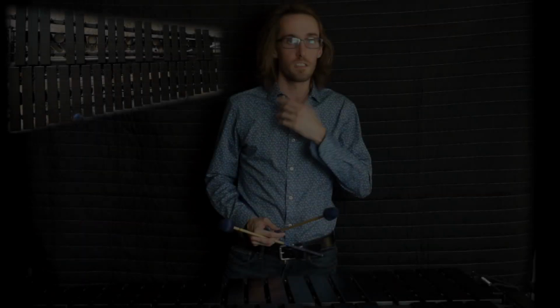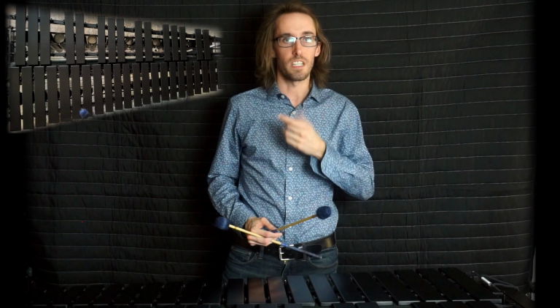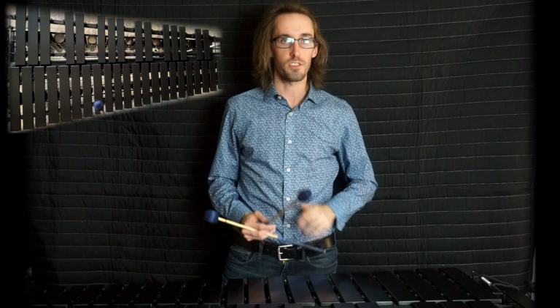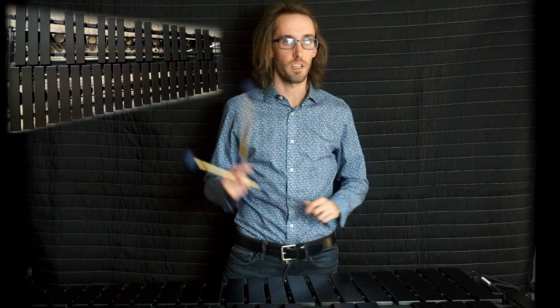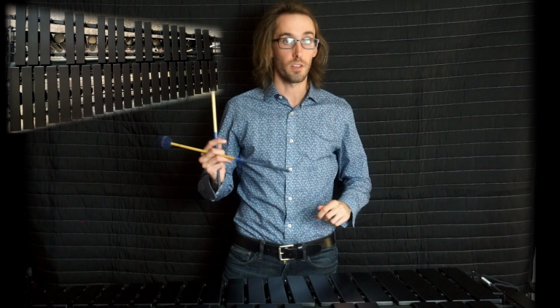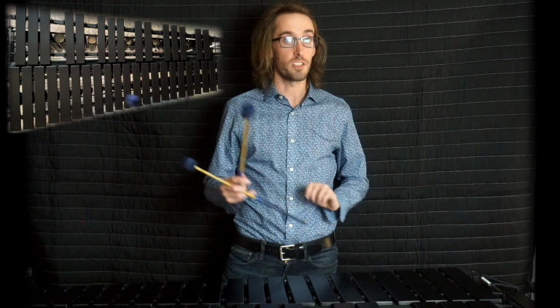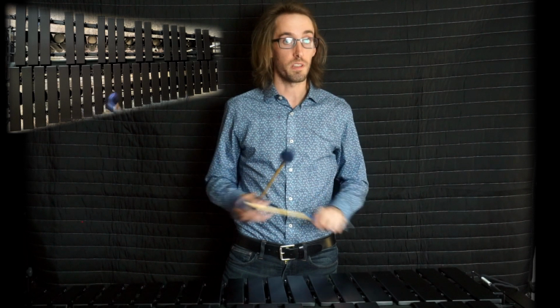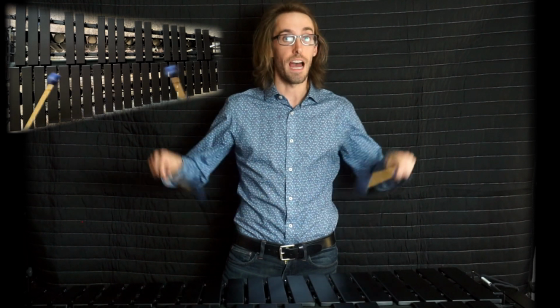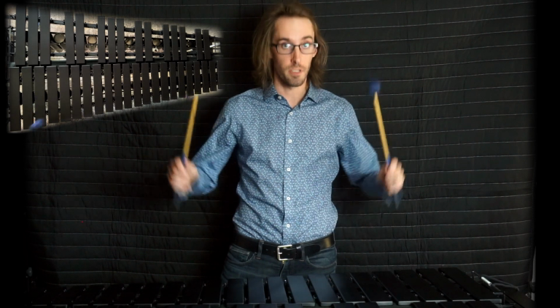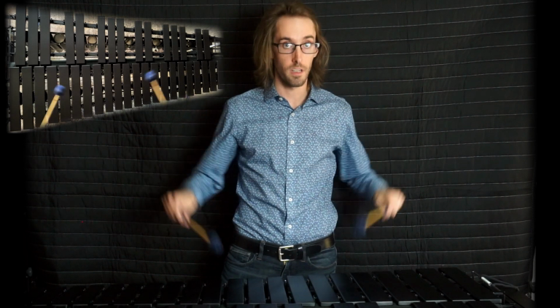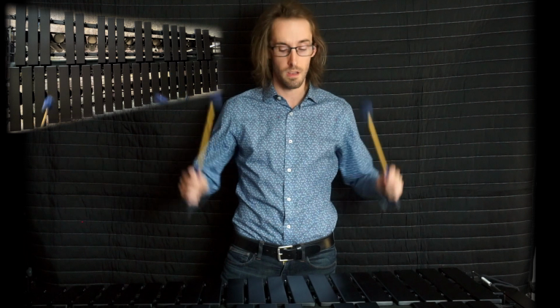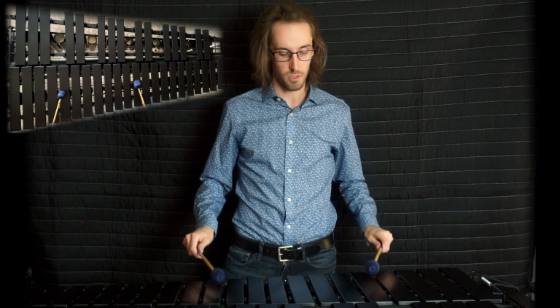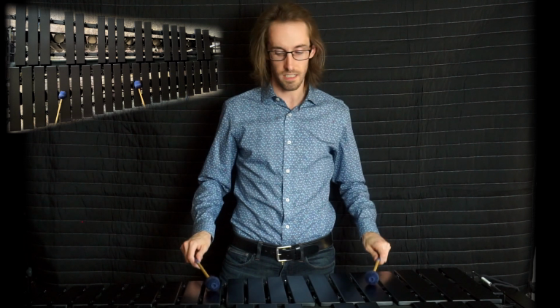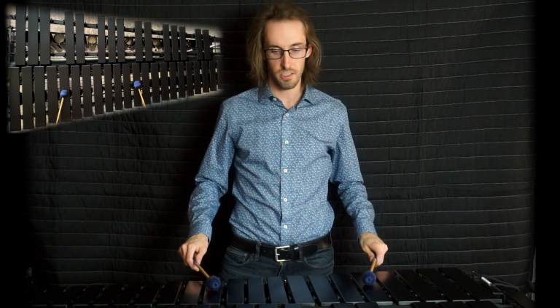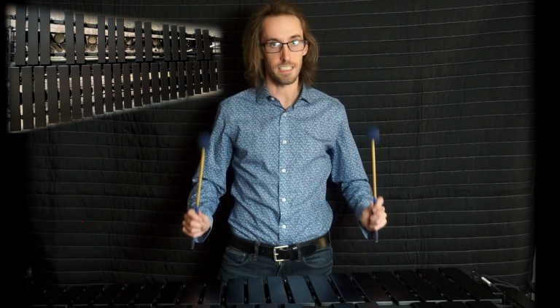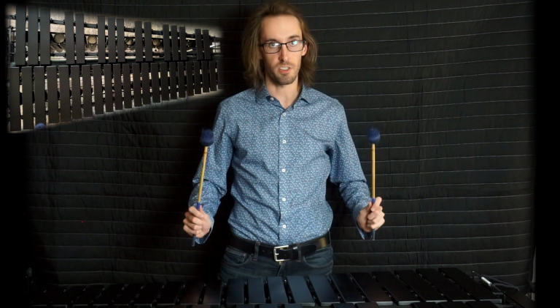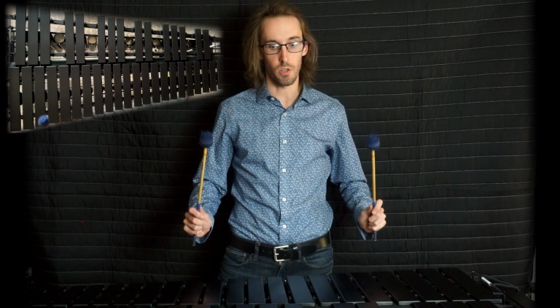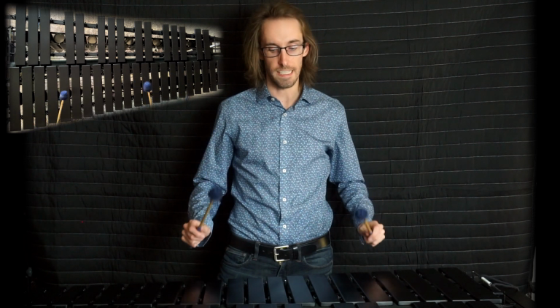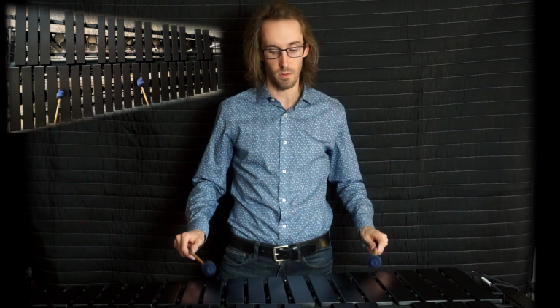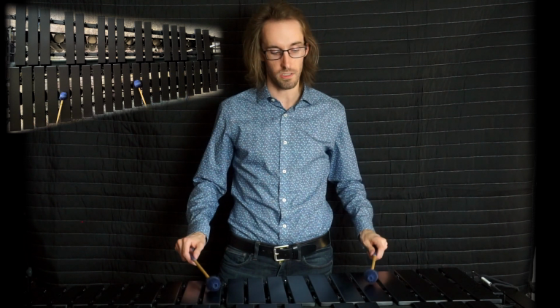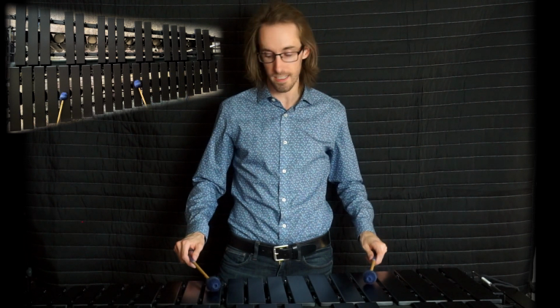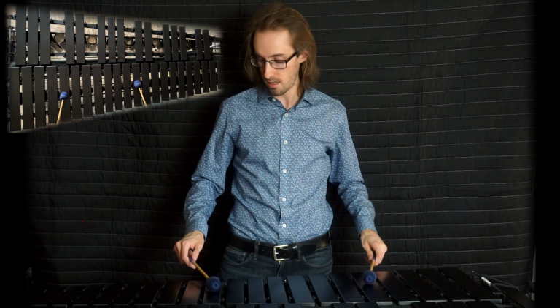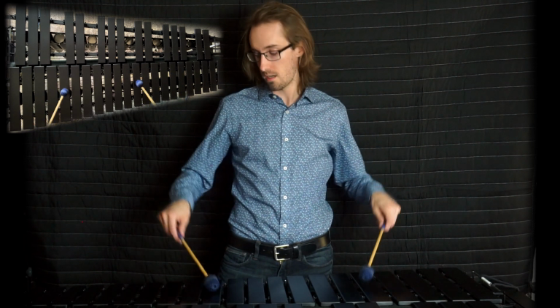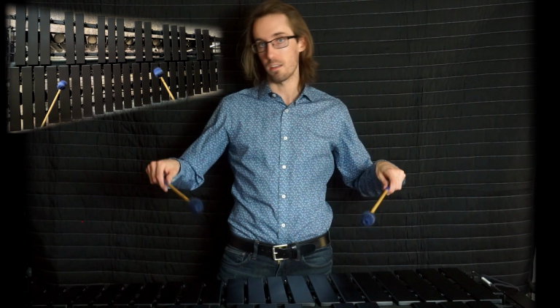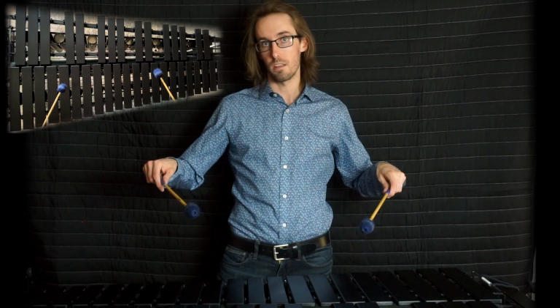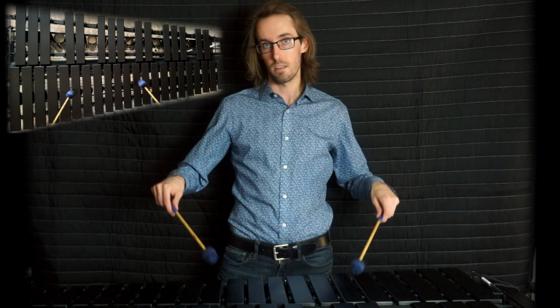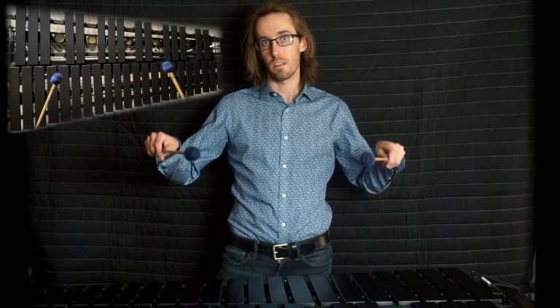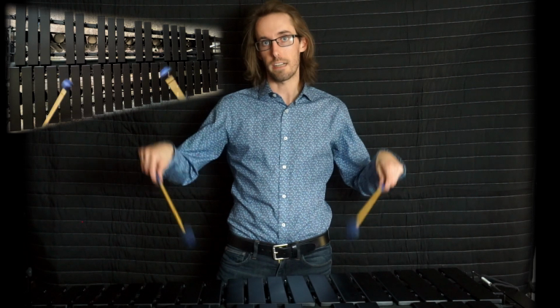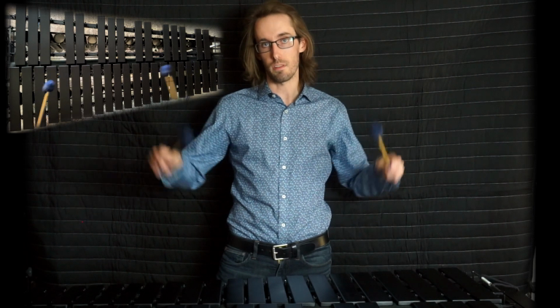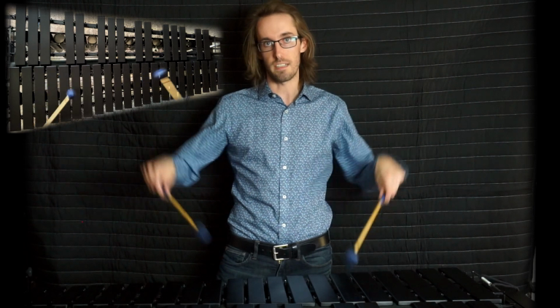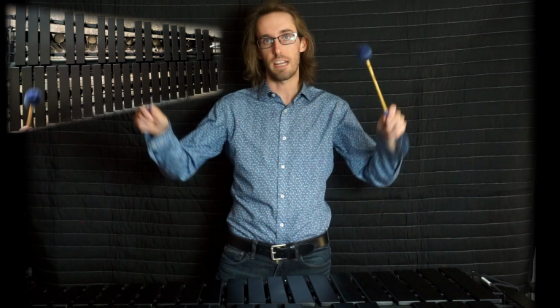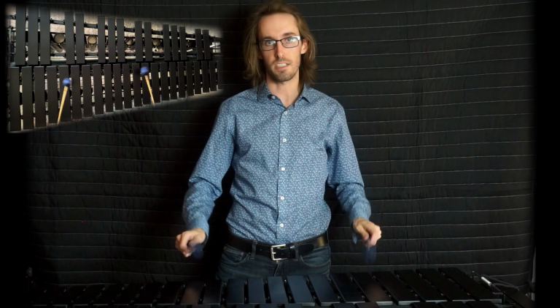With the legato stroke you can start to do it with the flop, which looks like this: you're at the top of your stroke, and then when you strike, lead with the wrist and get this kind of a flow.